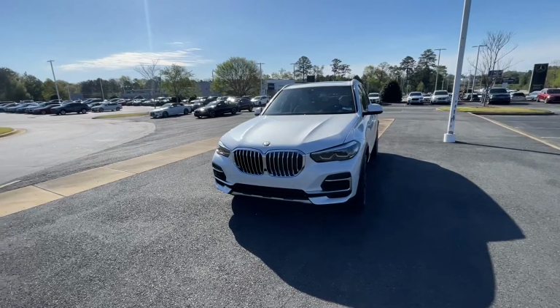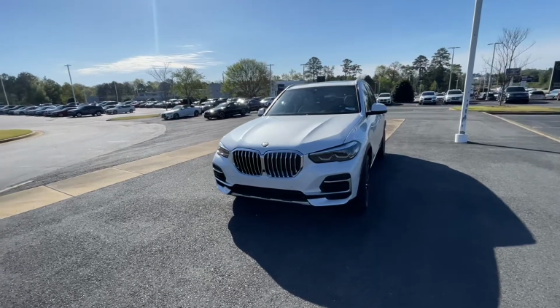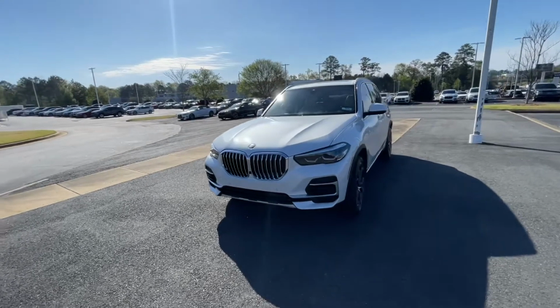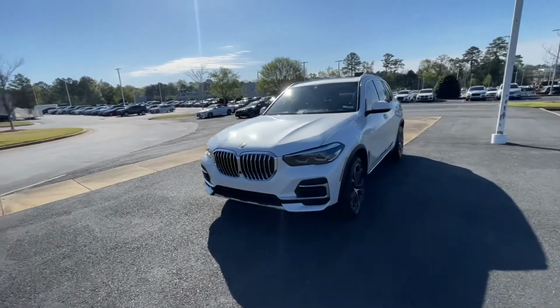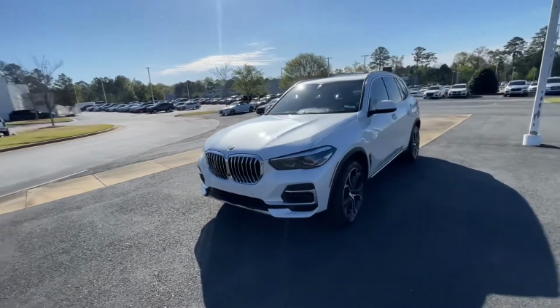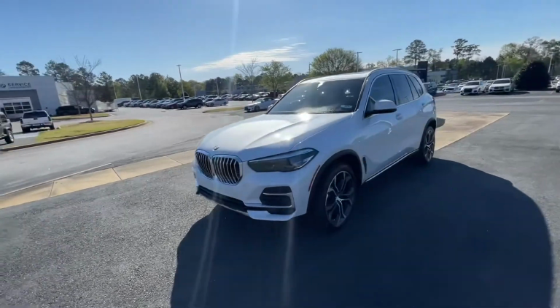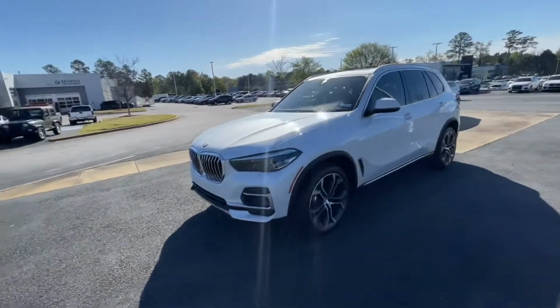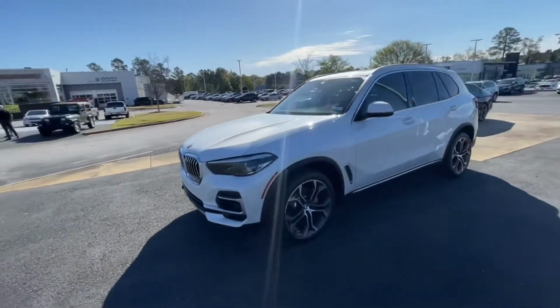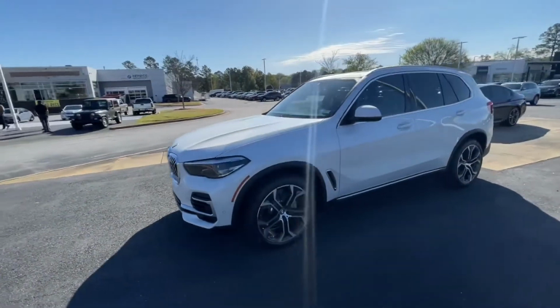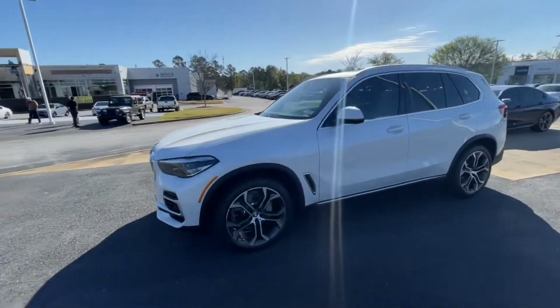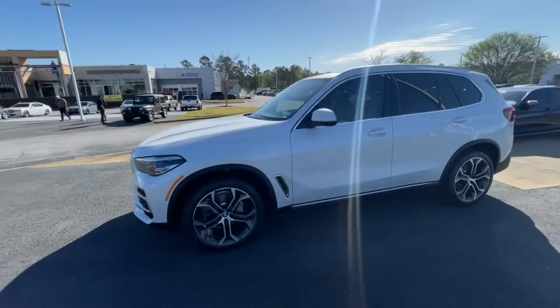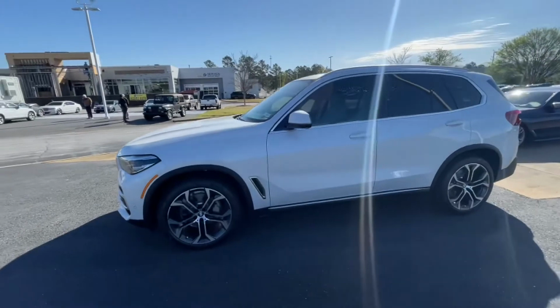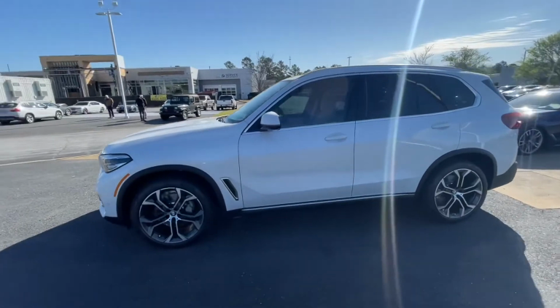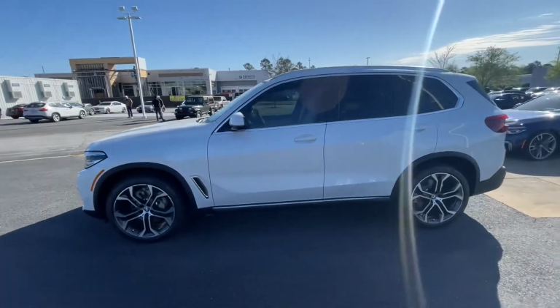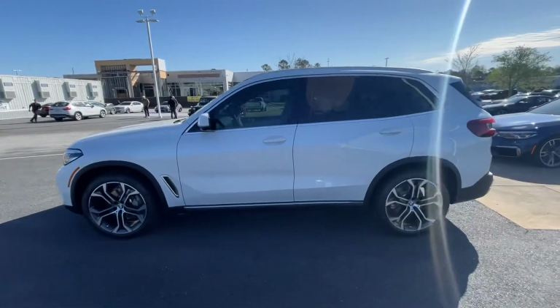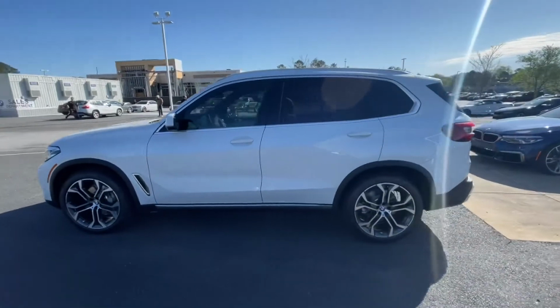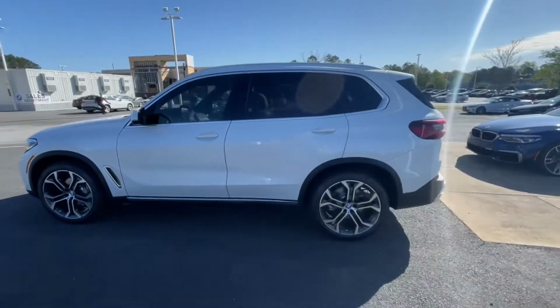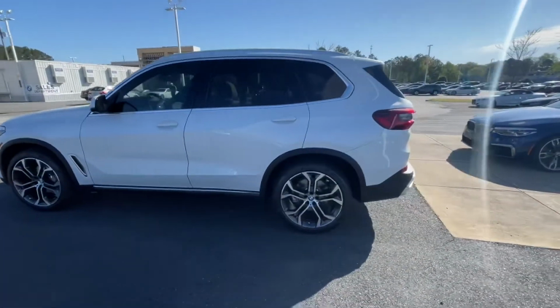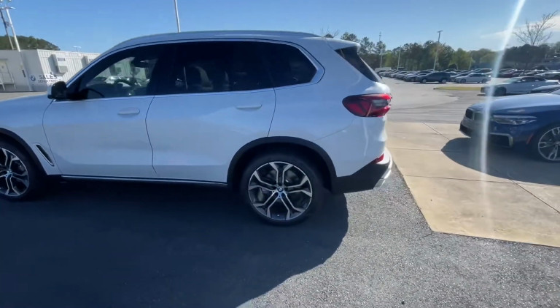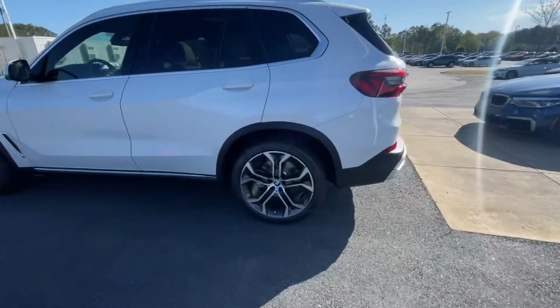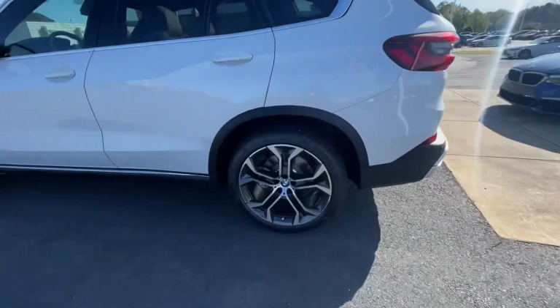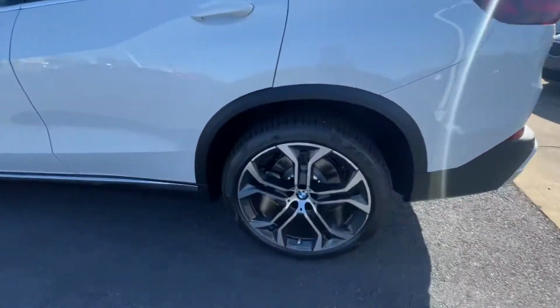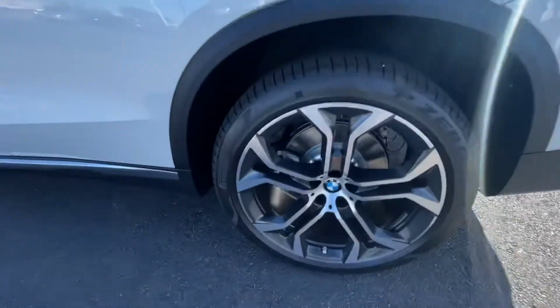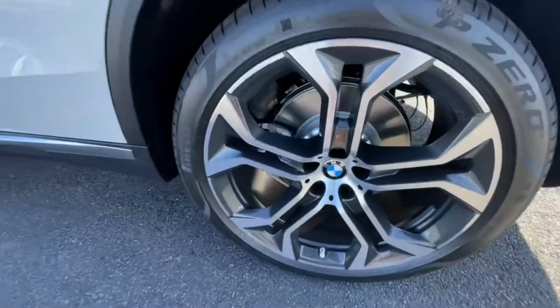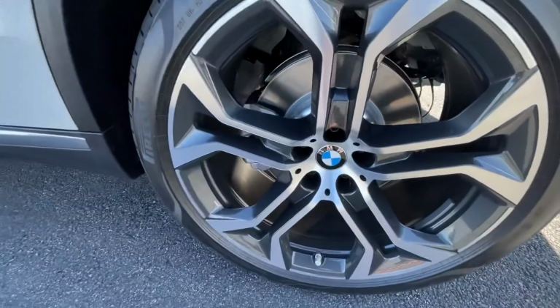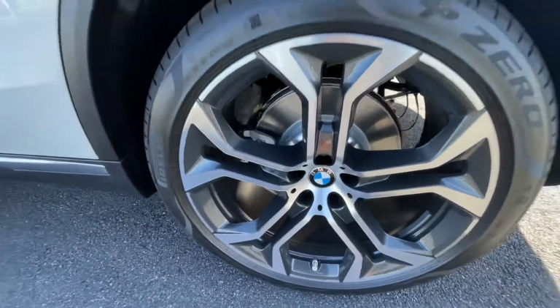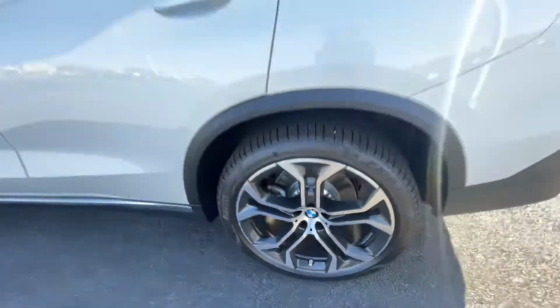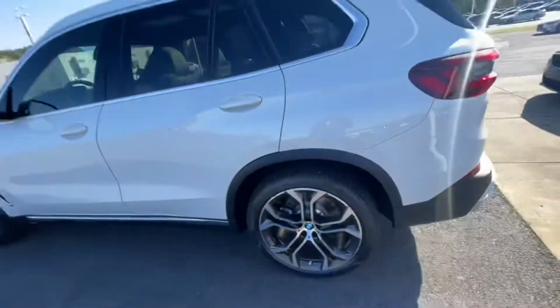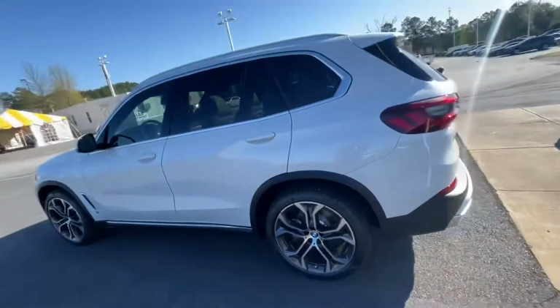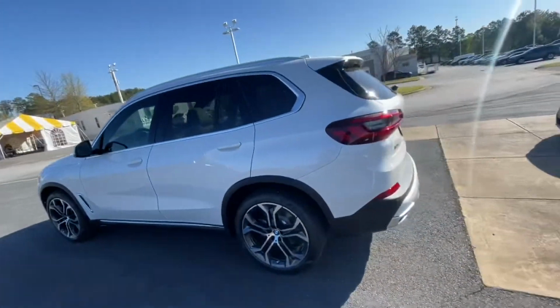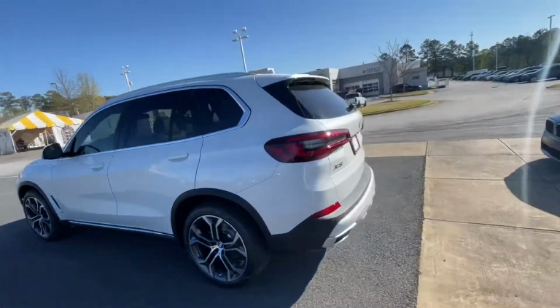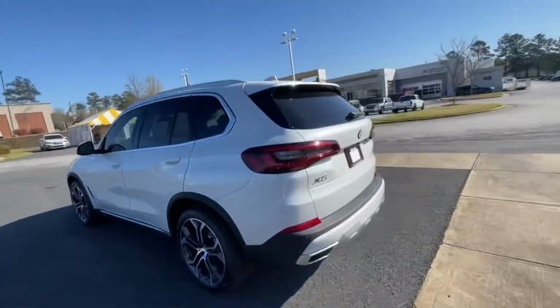Alright, good morning. Here we are with the 2022 BMW X5. I'm going to take you around the outside, give you a full view, then we'll go on the inside and check out the interior and some of the features.